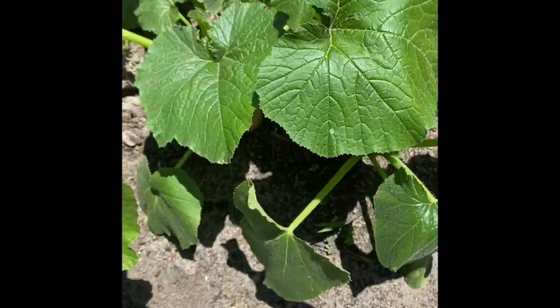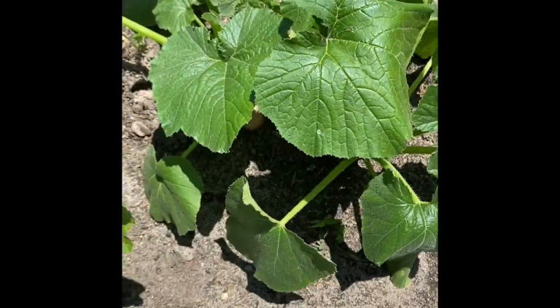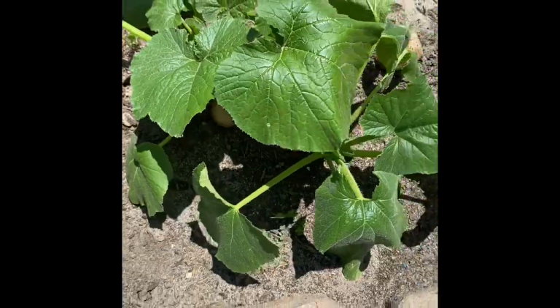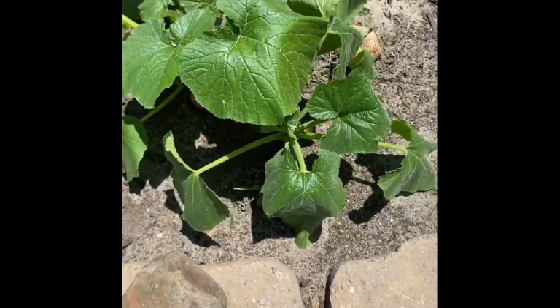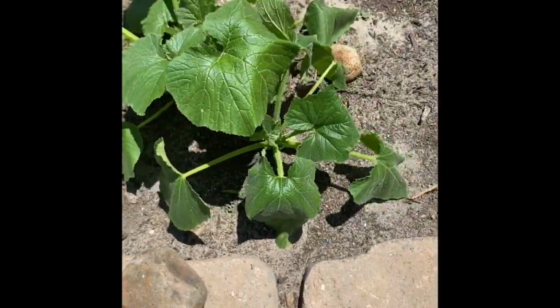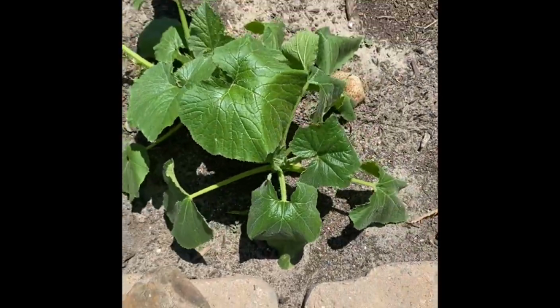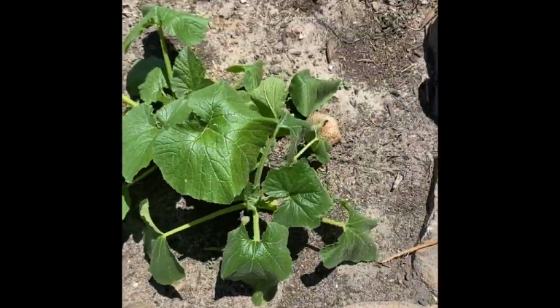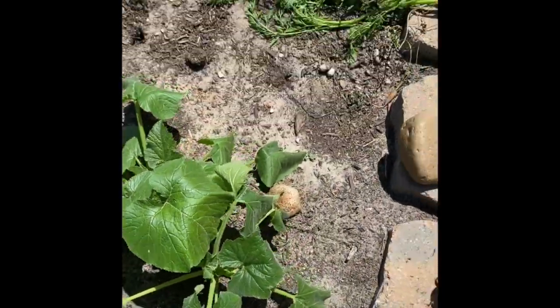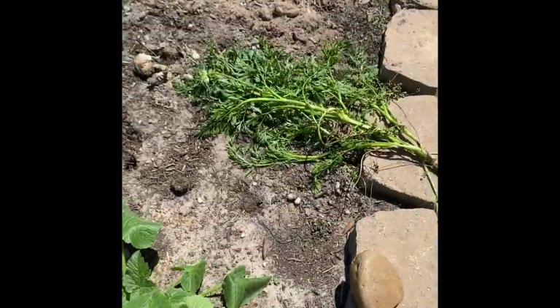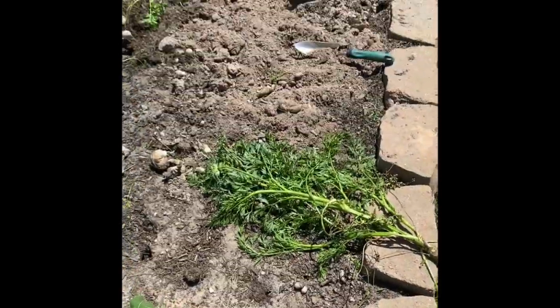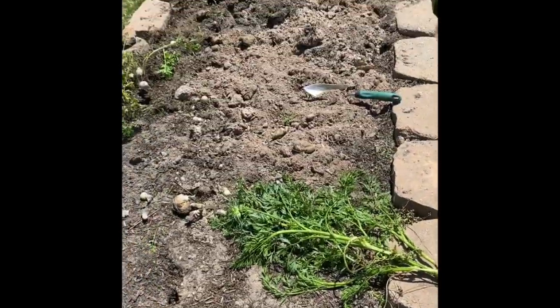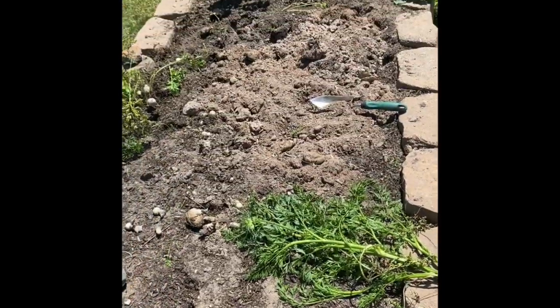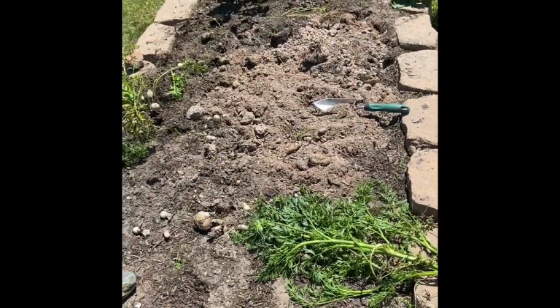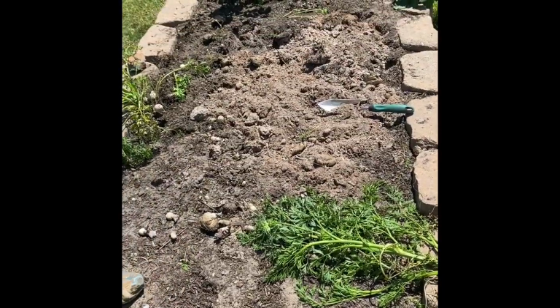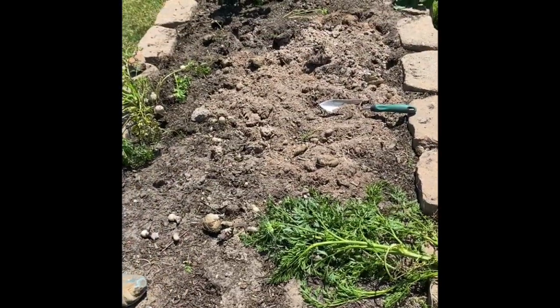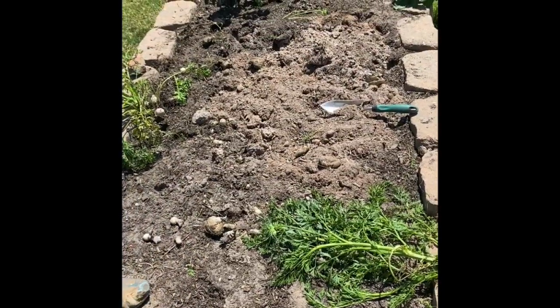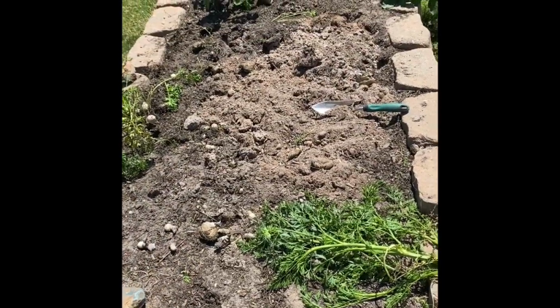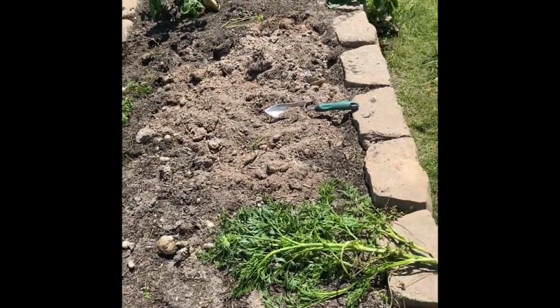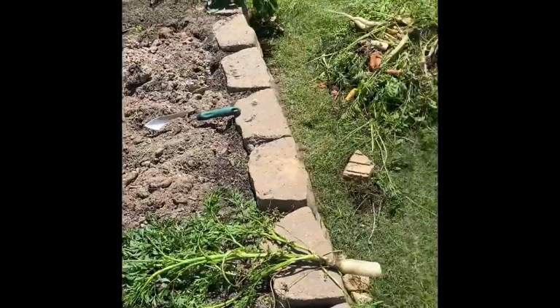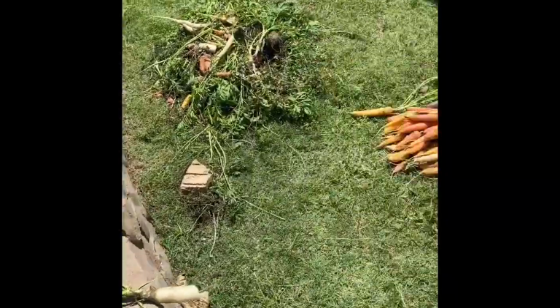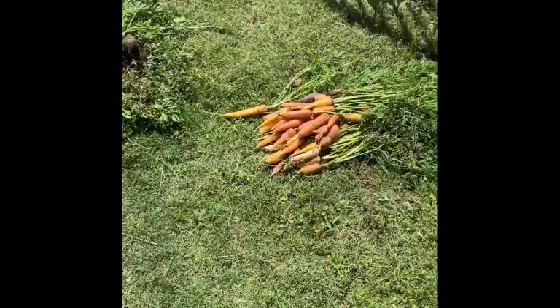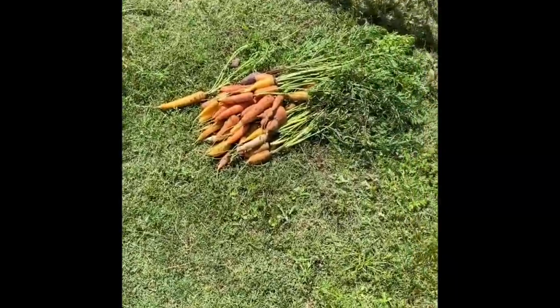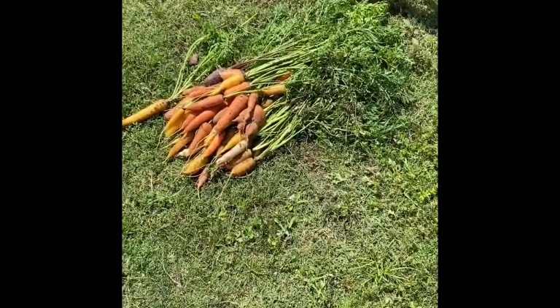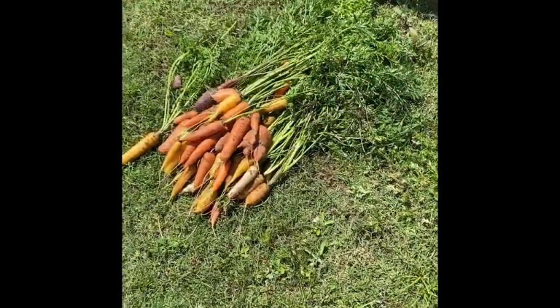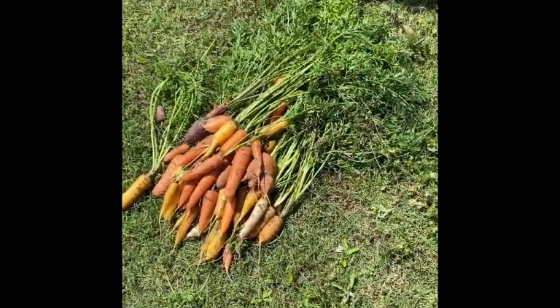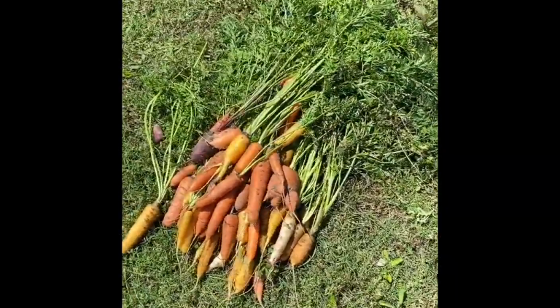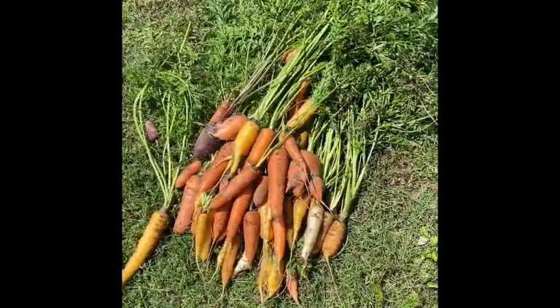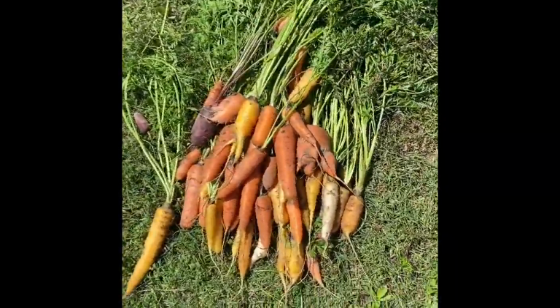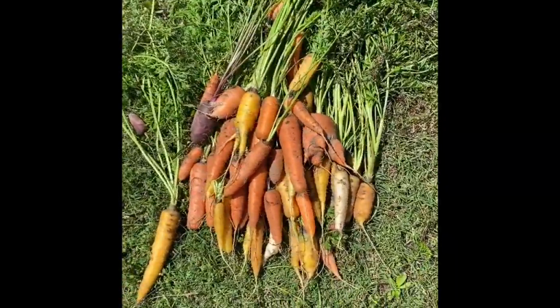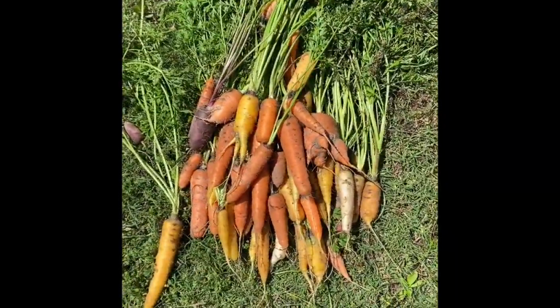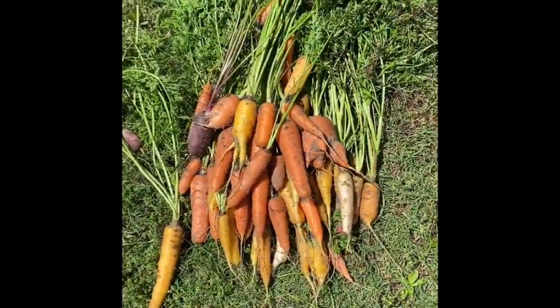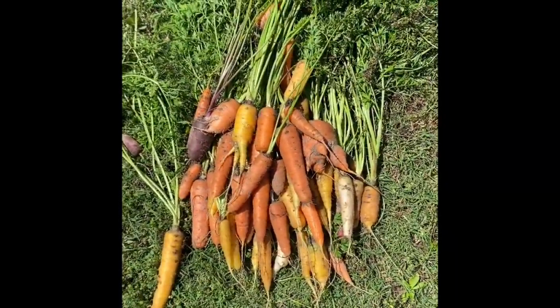The squash looks really good. And this whole area was where your carrots were growing. Now look at this harvest — beautiful carrots over here.